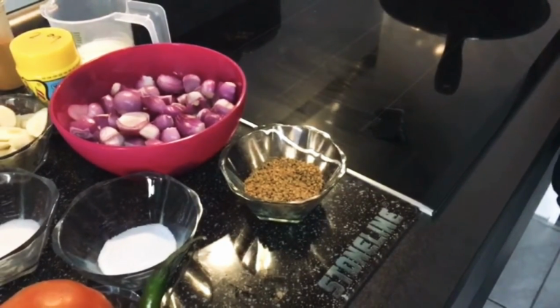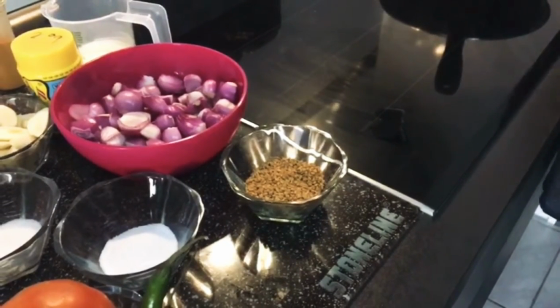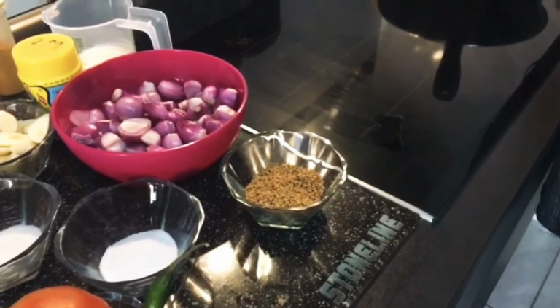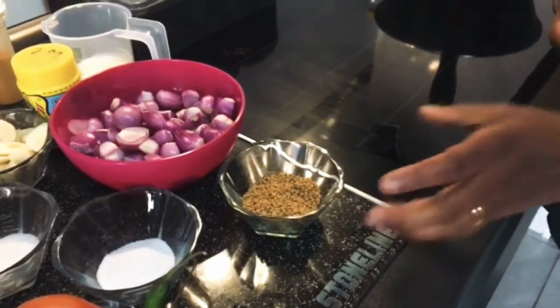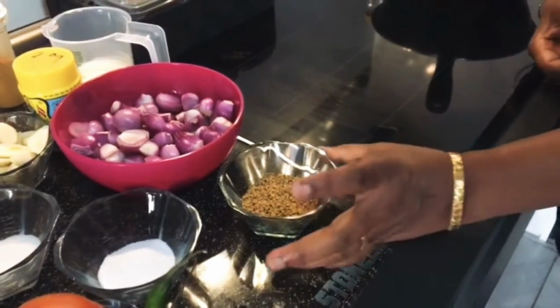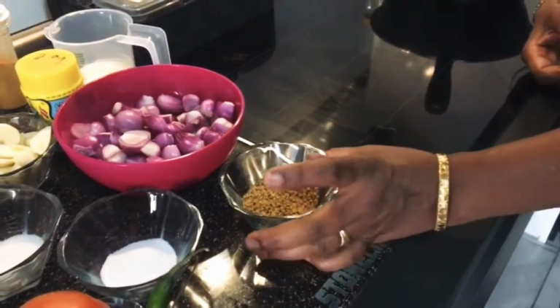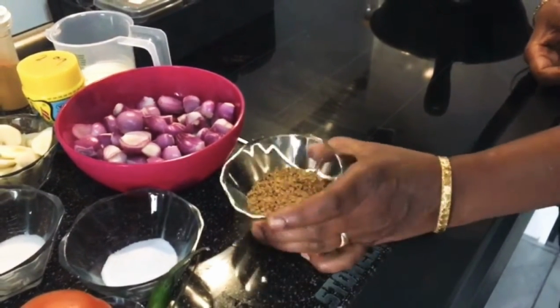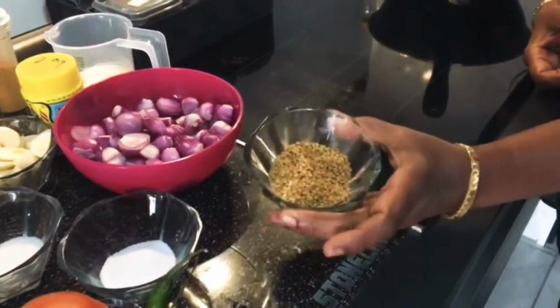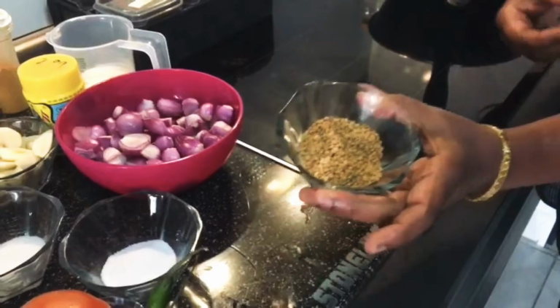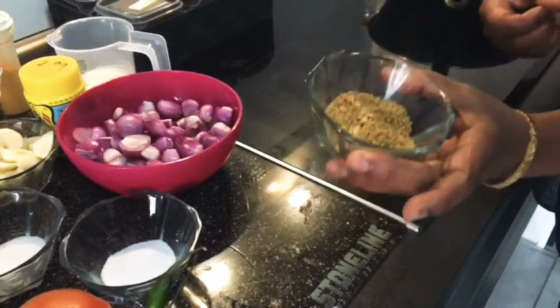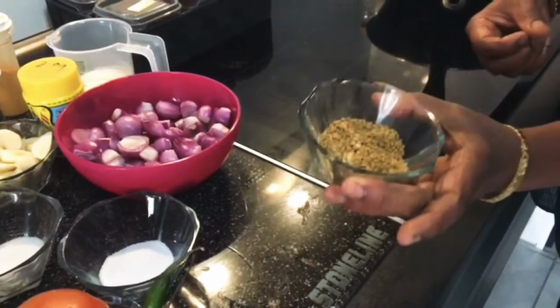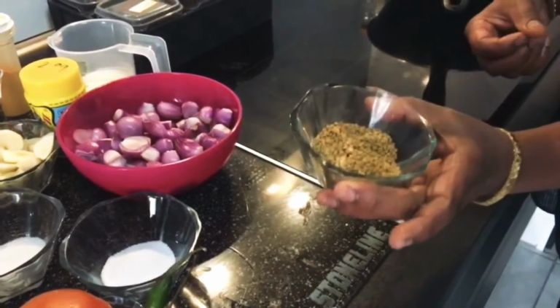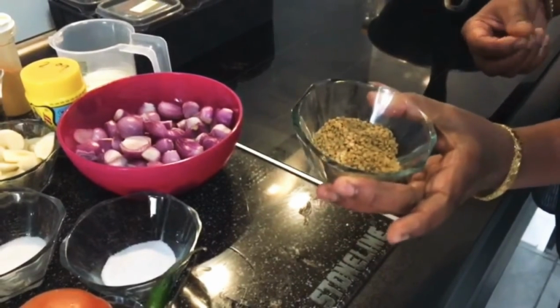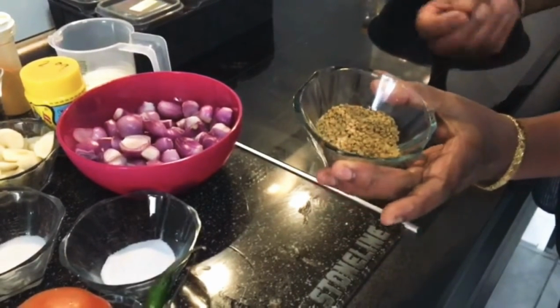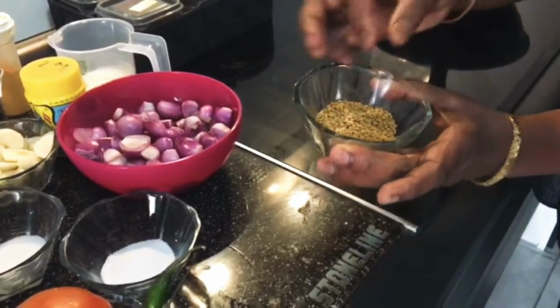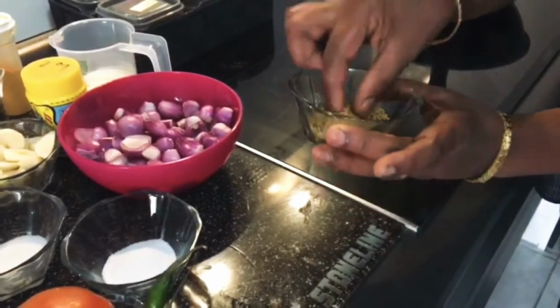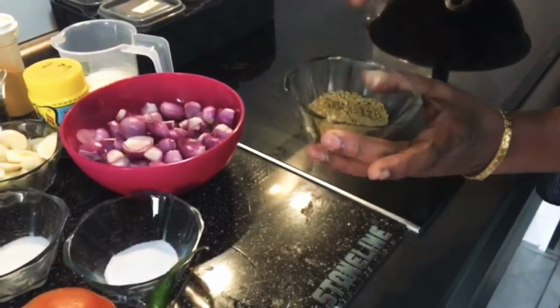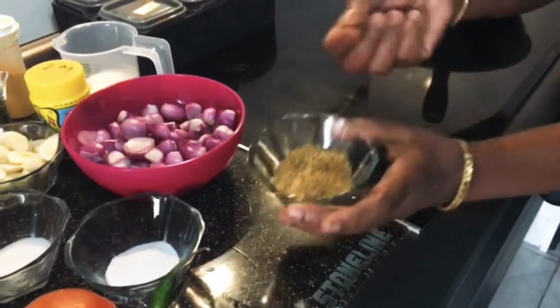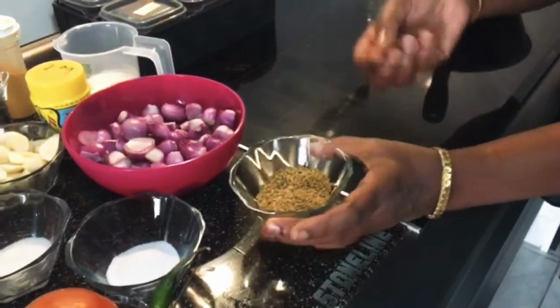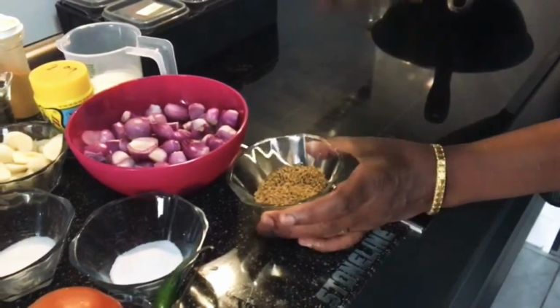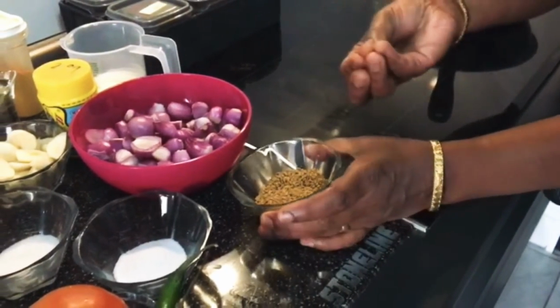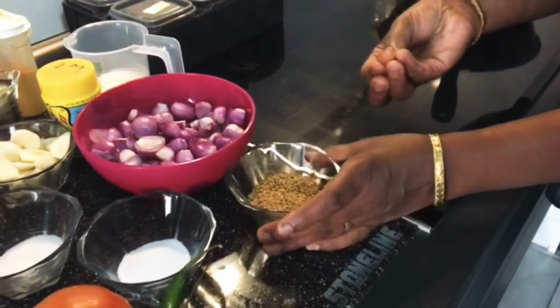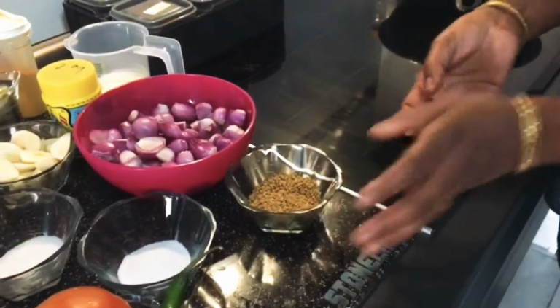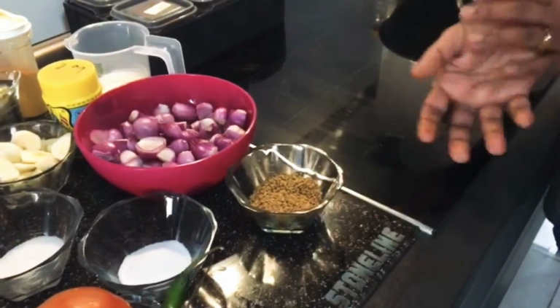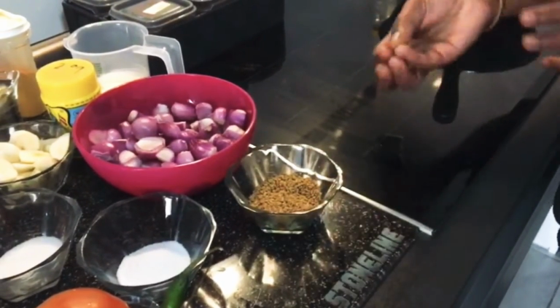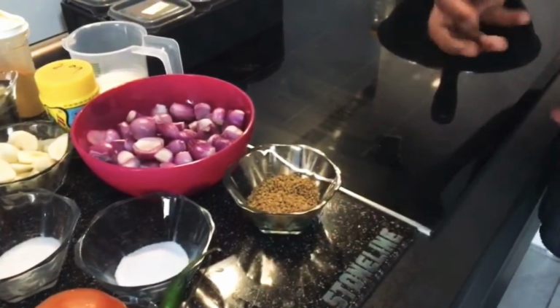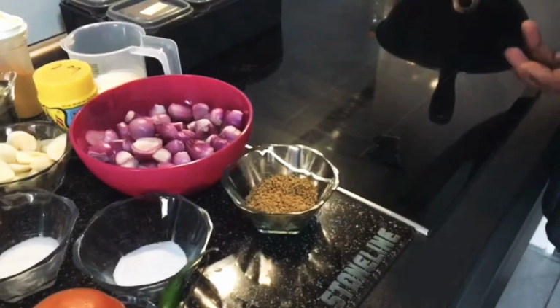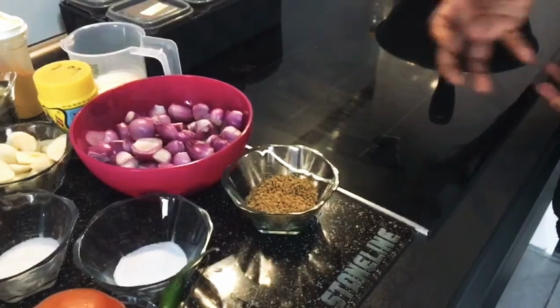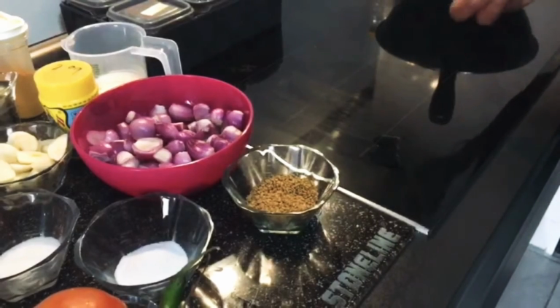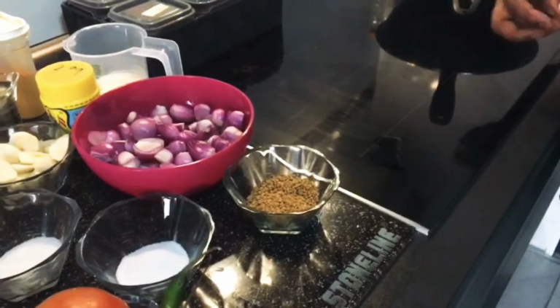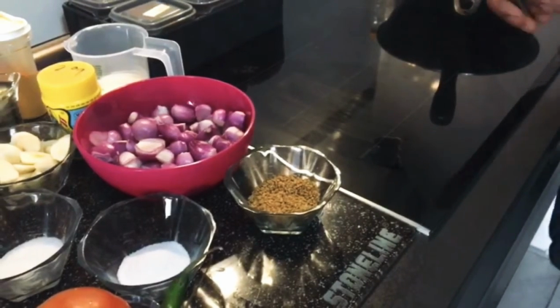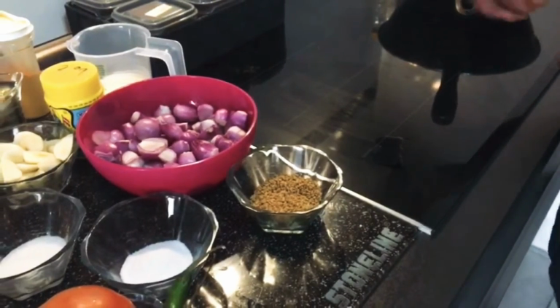It is very nice. I have a taste for the kitchen. We have a powder in the kitchen.